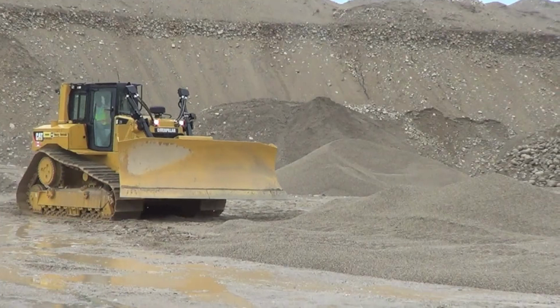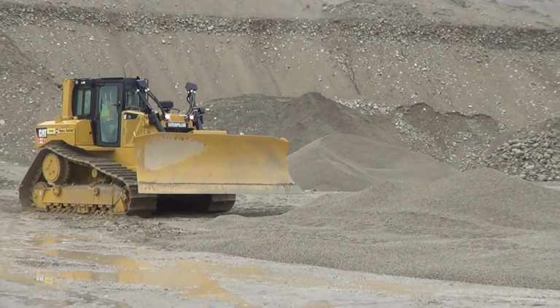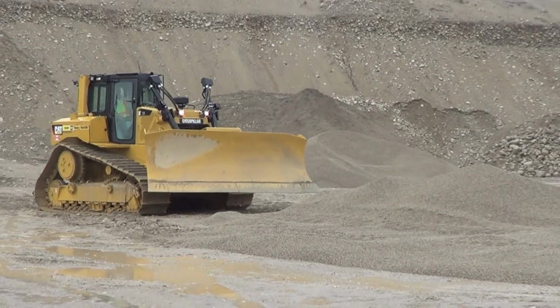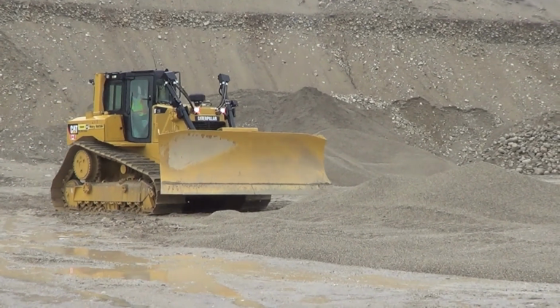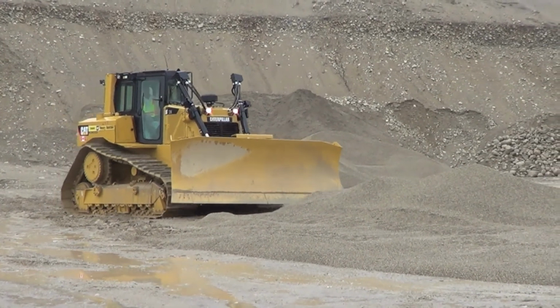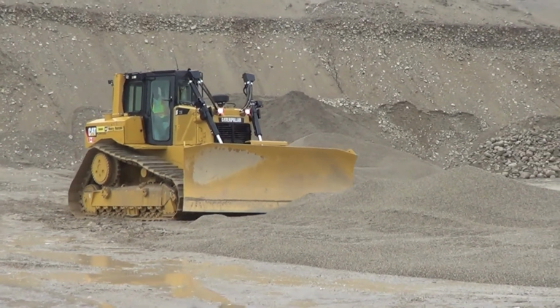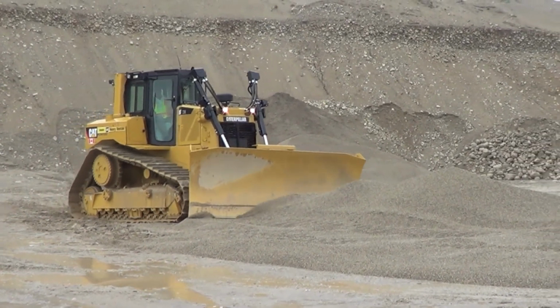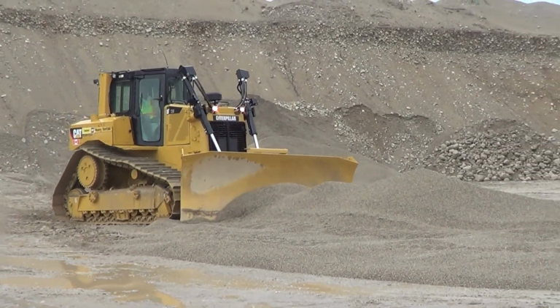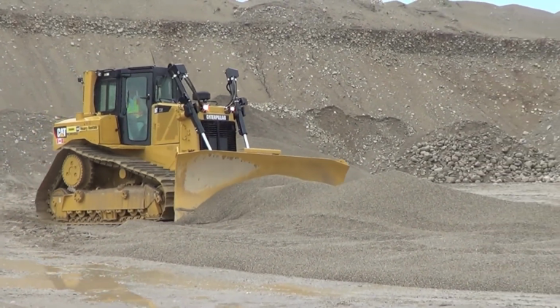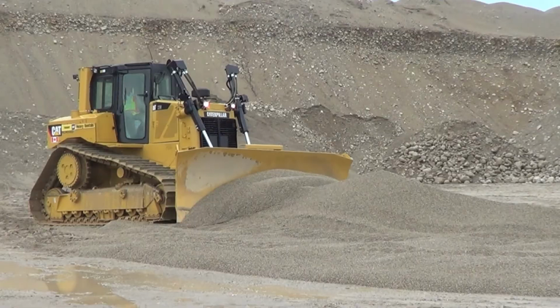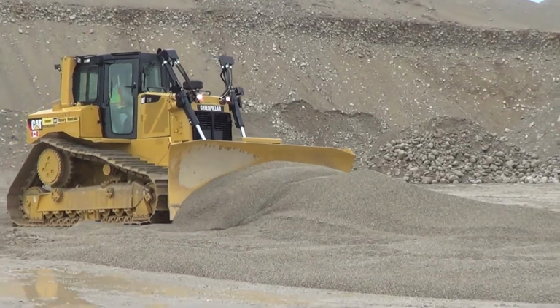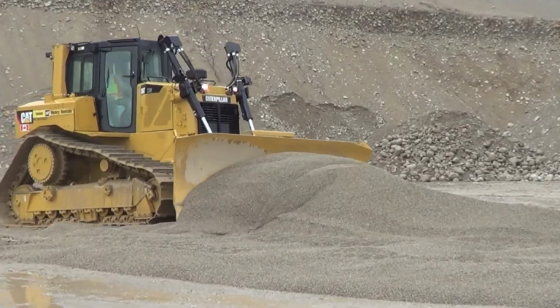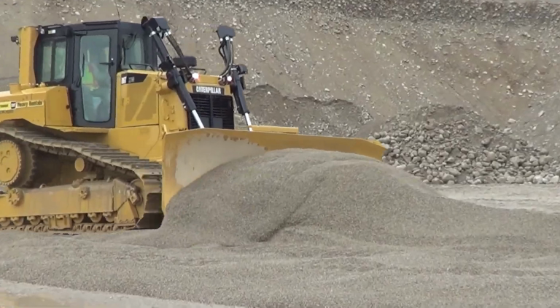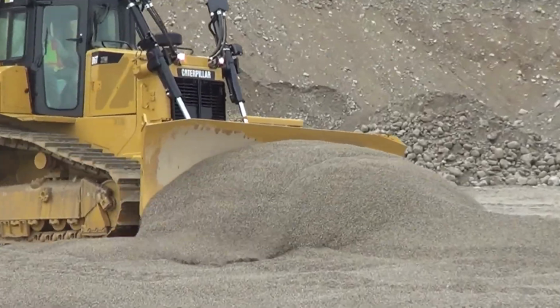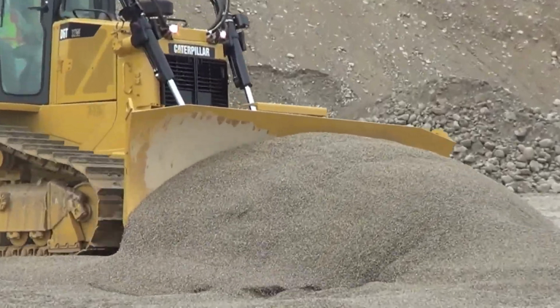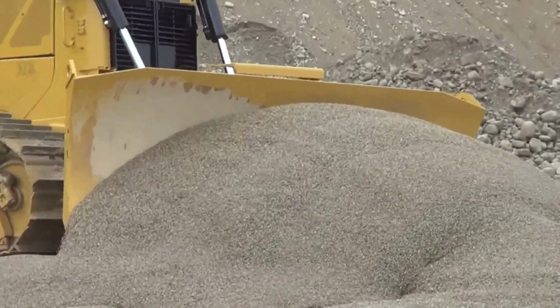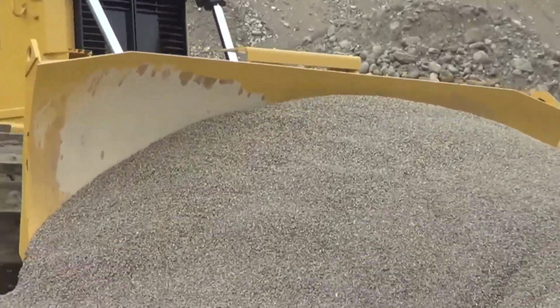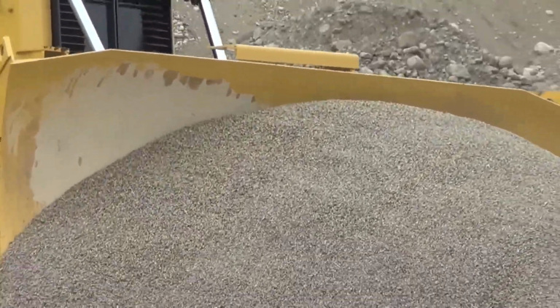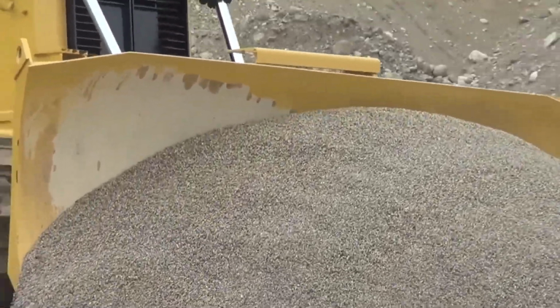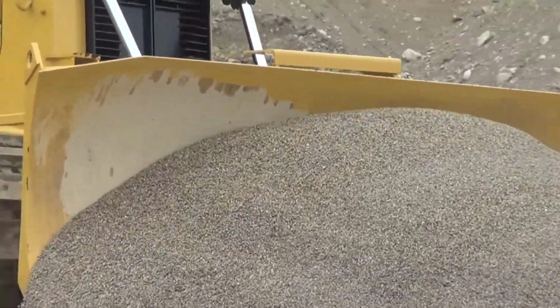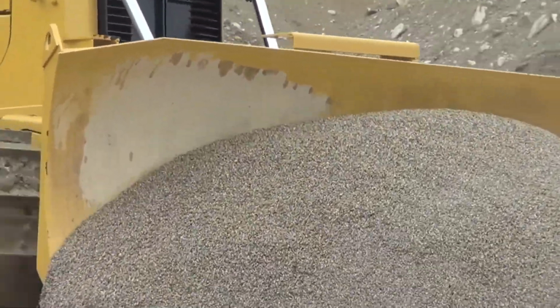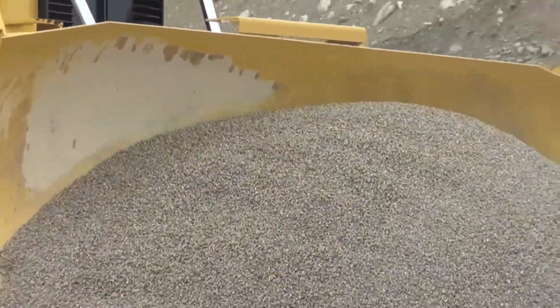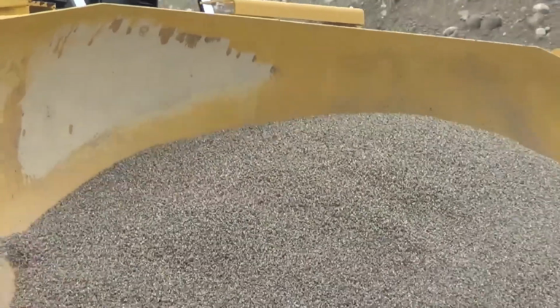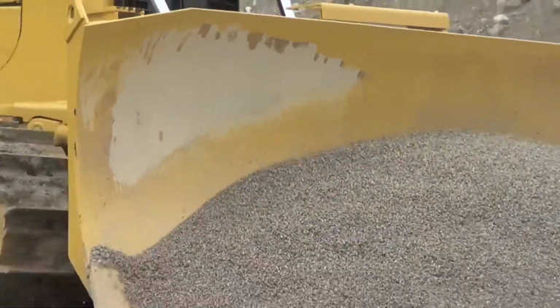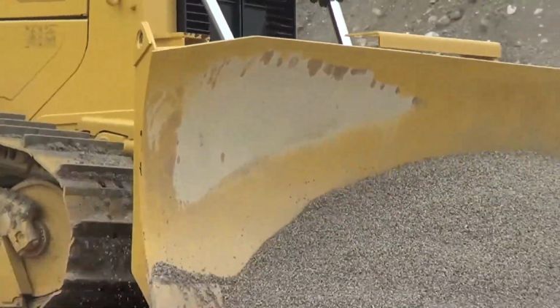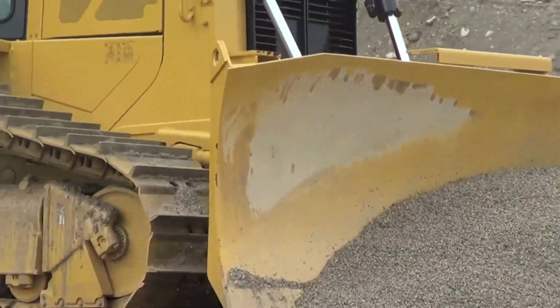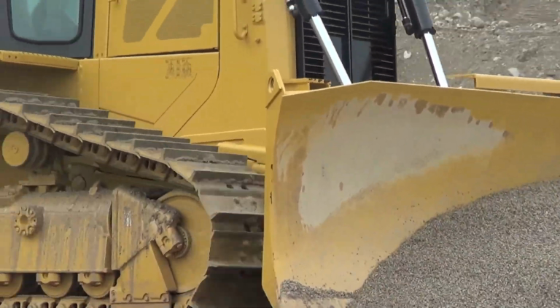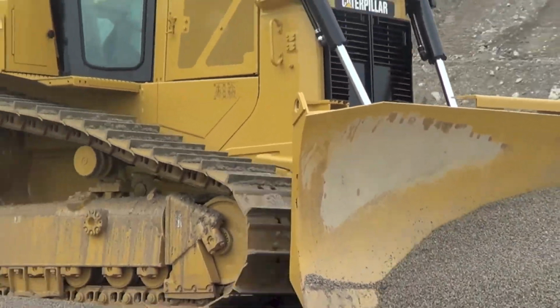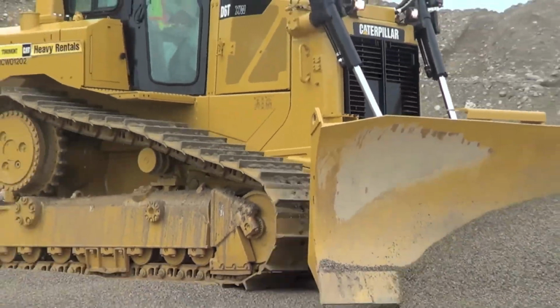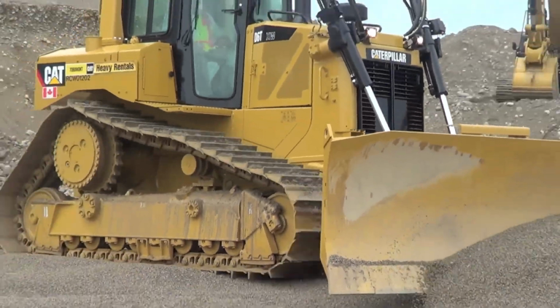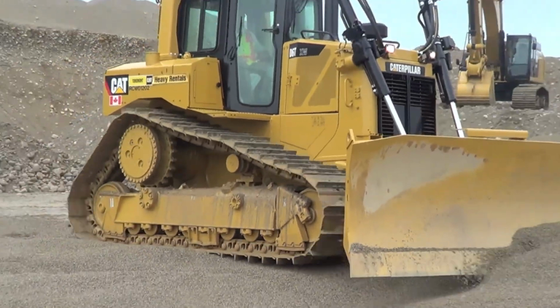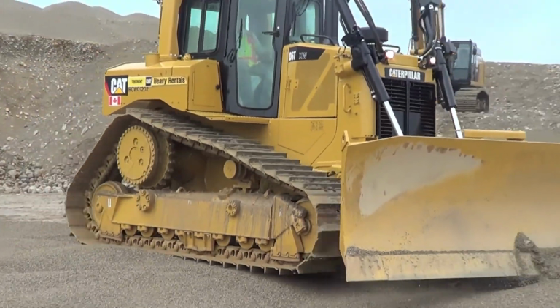On the CAT D6T, the electro-hydraulic load sensing system provides controllability and precise and predictable hydraulic movements. Standard electro-hydraulic controls help improve precision and response.